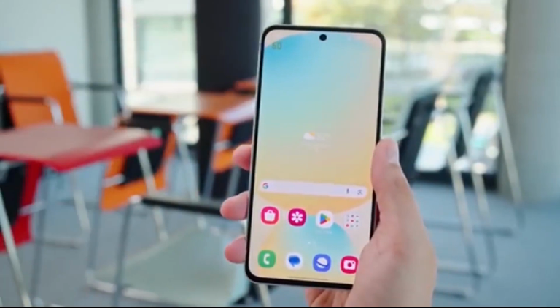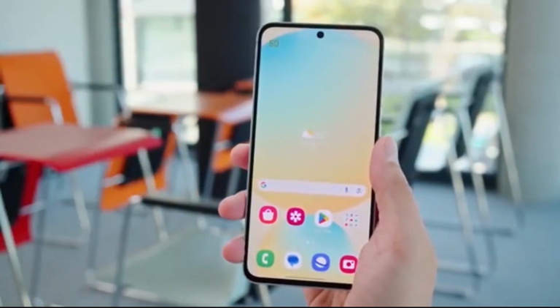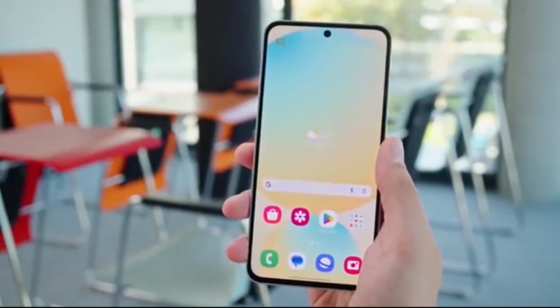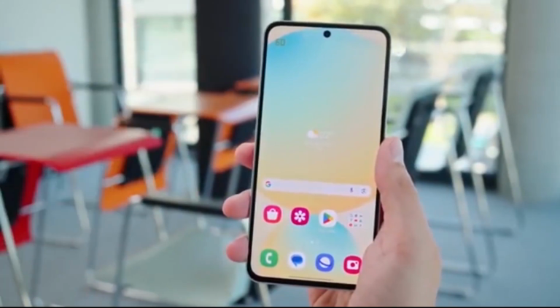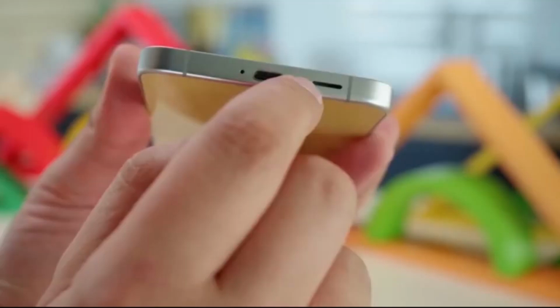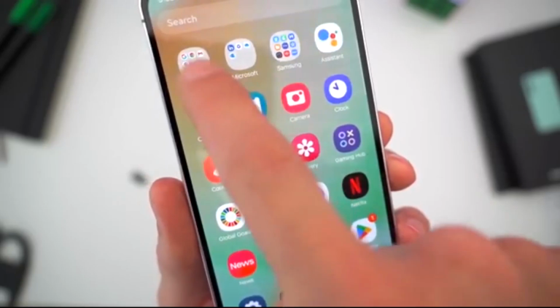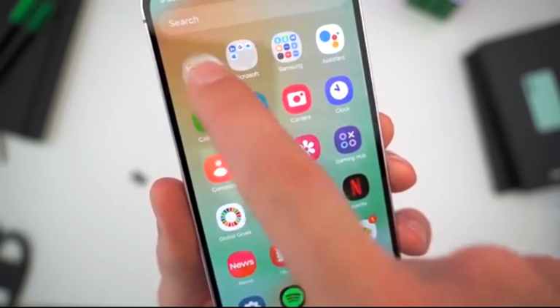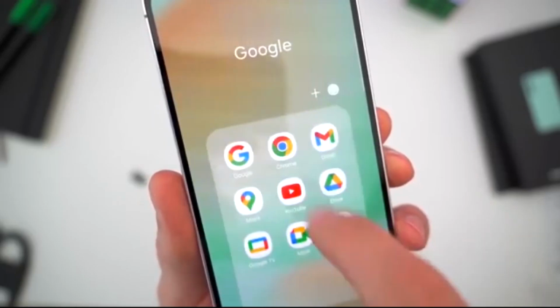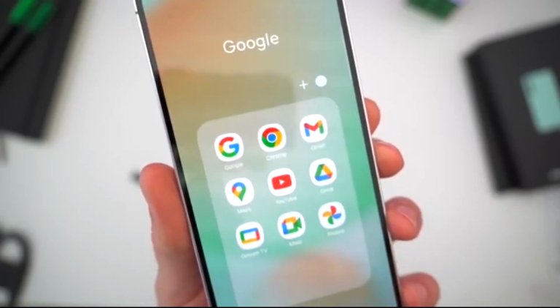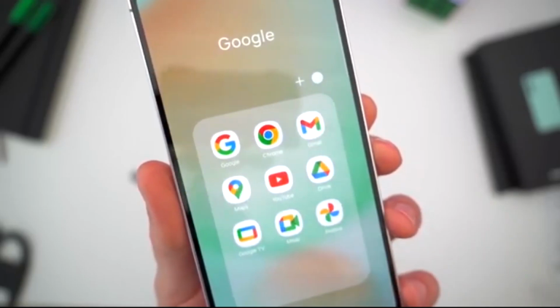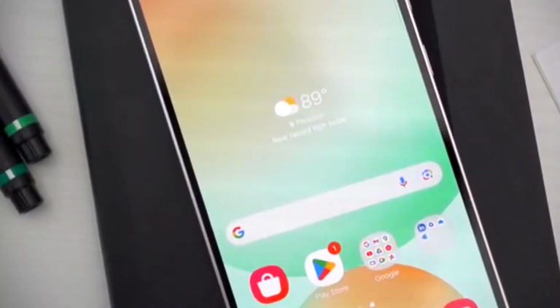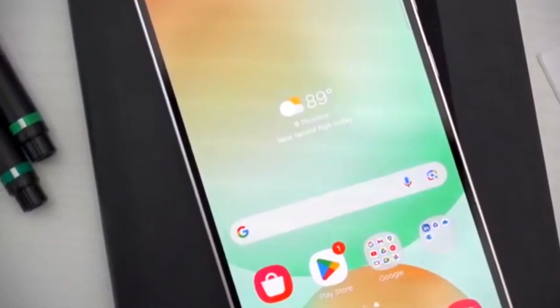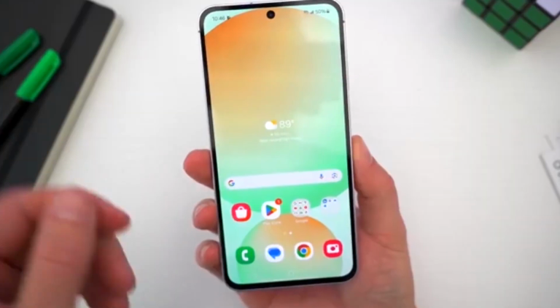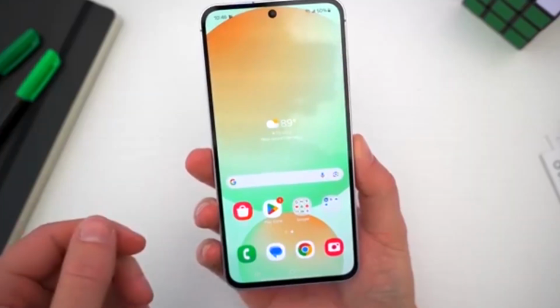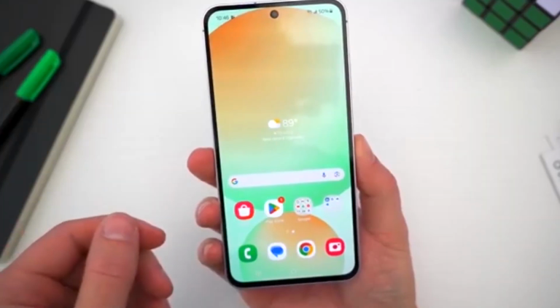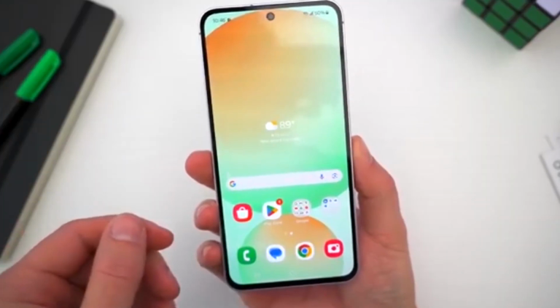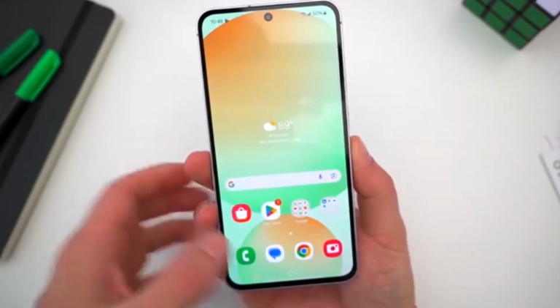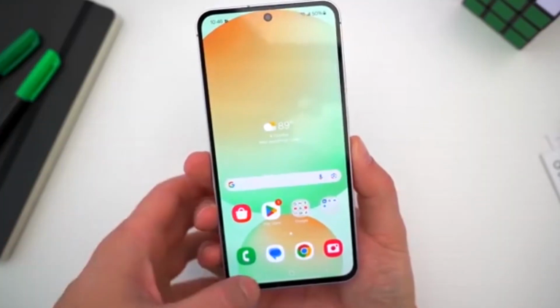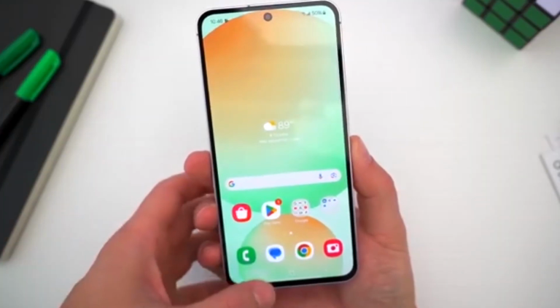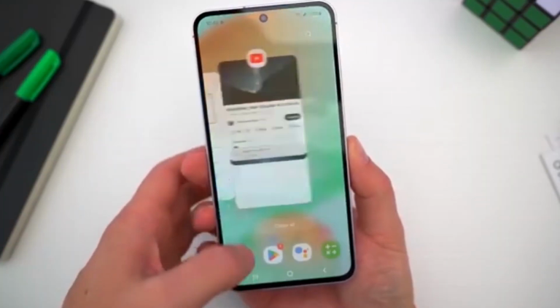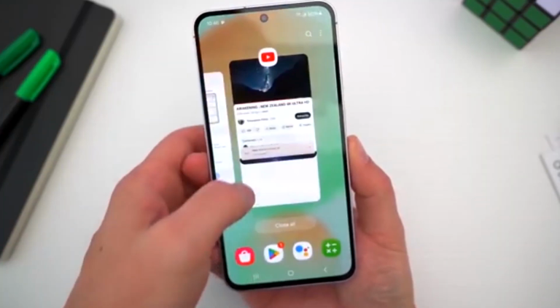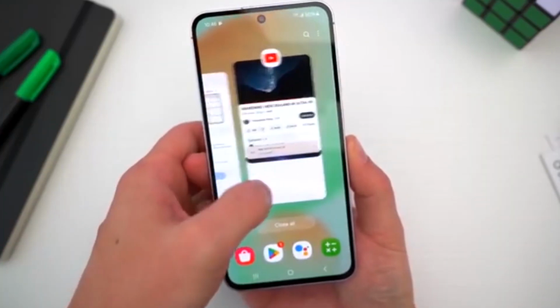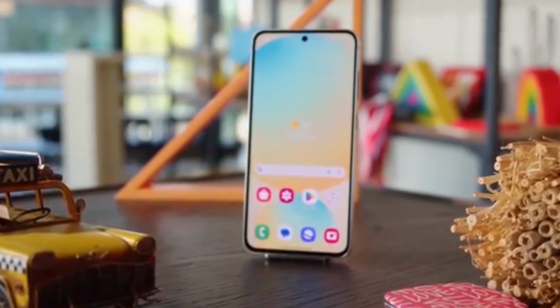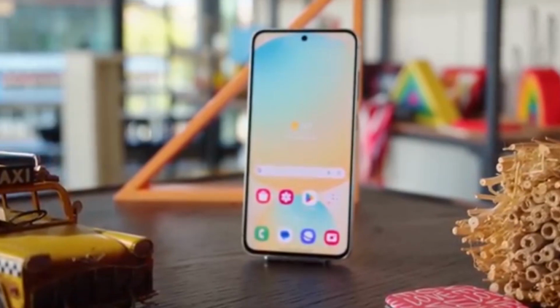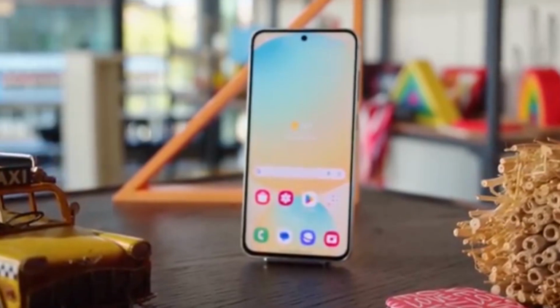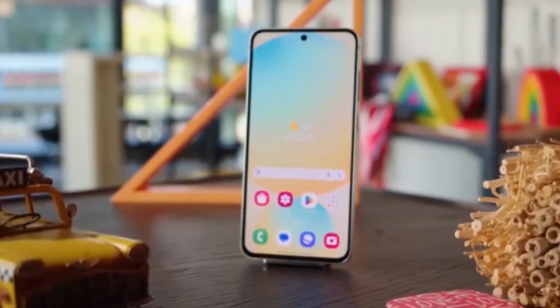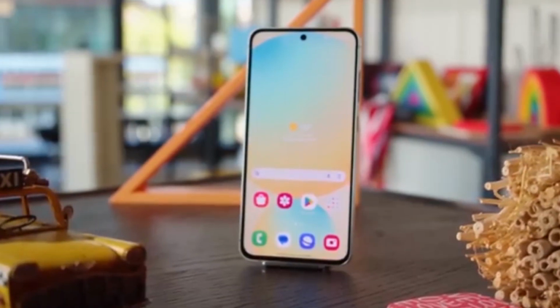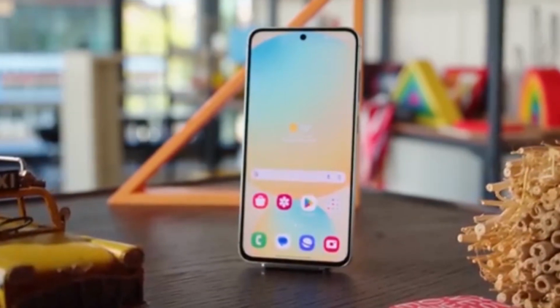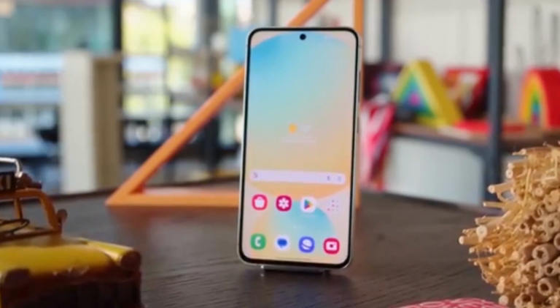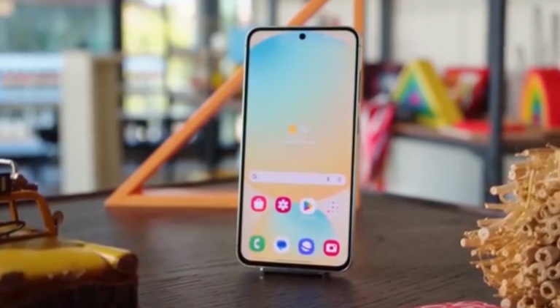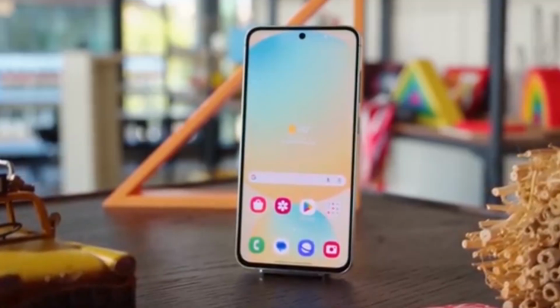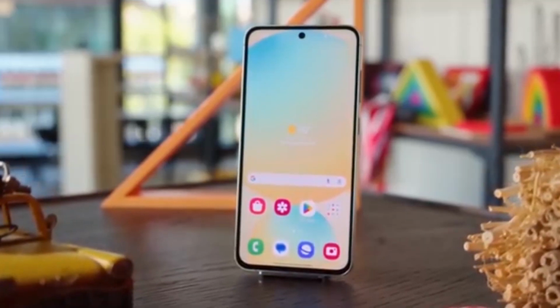Samsung just resumed the rollout of One UI 7 after slamming the brakes on it for a short while, and you're probably wondering why. Let's break it down.